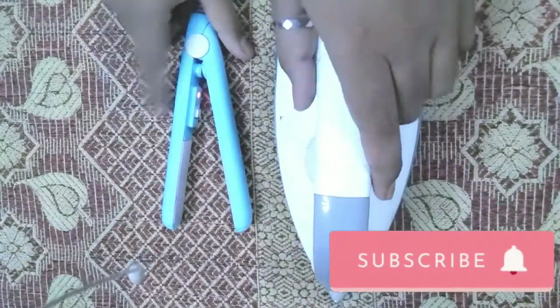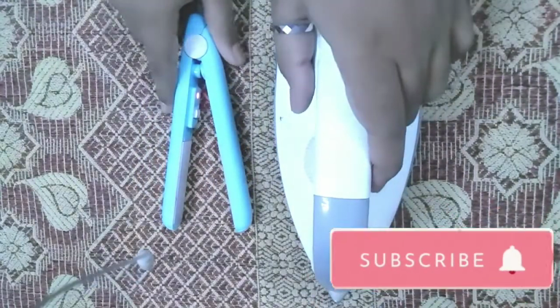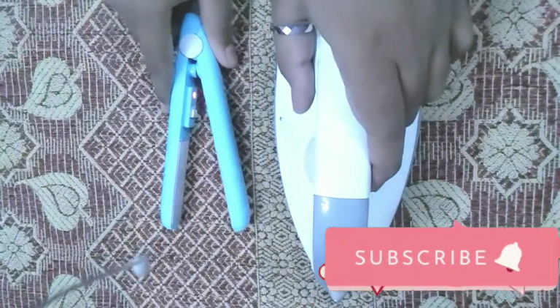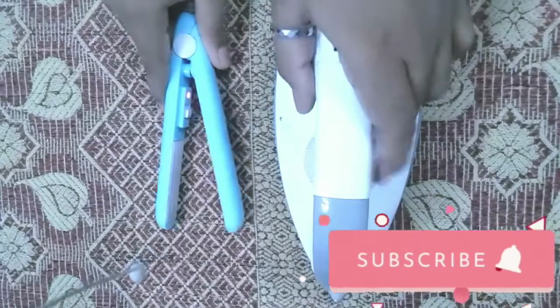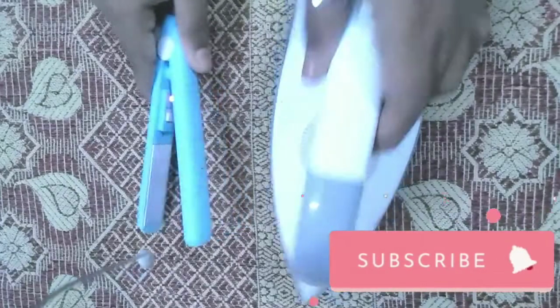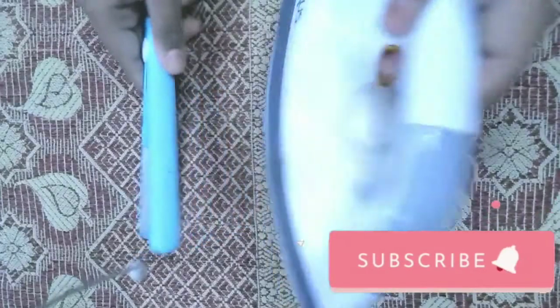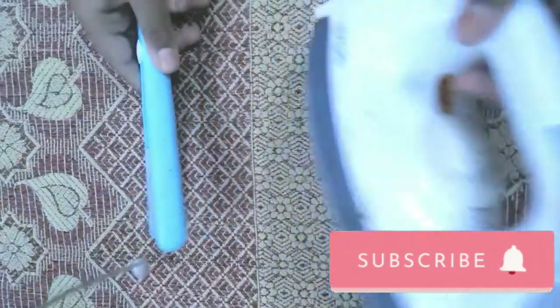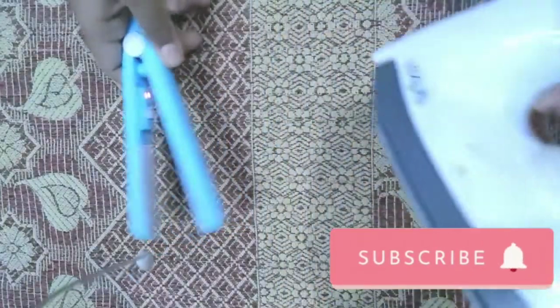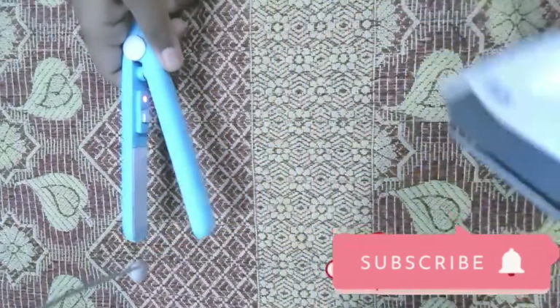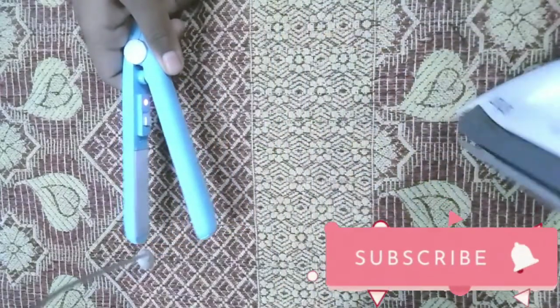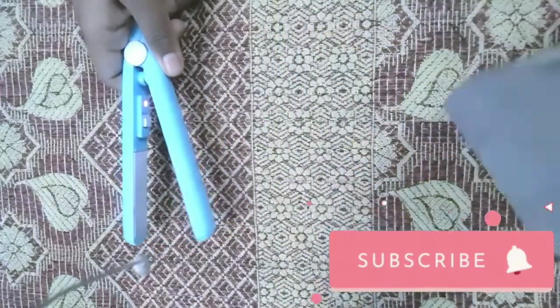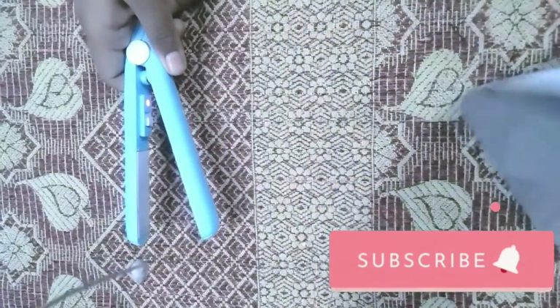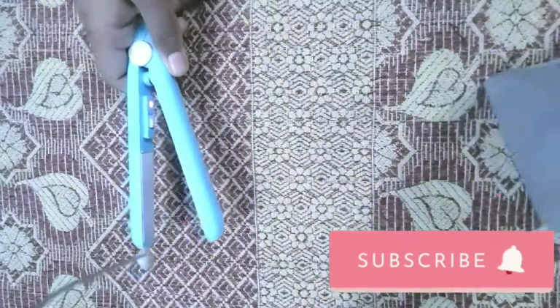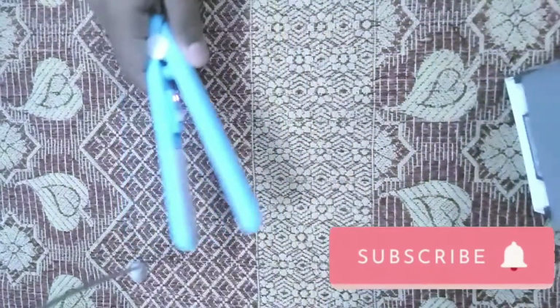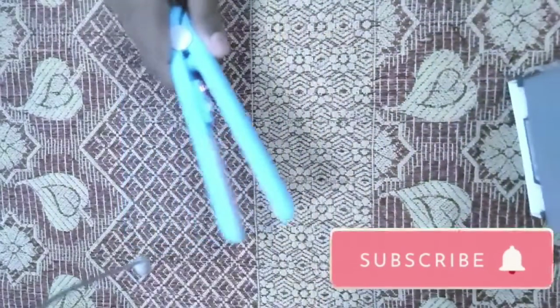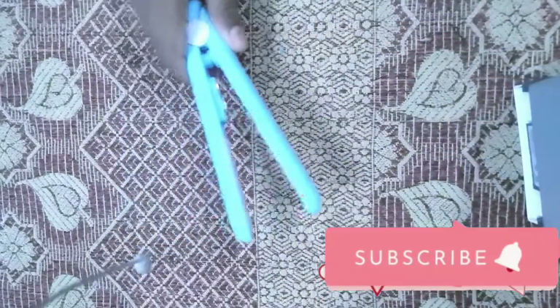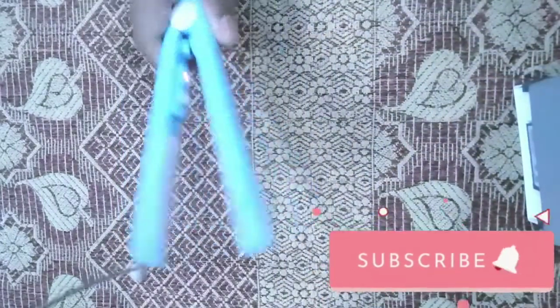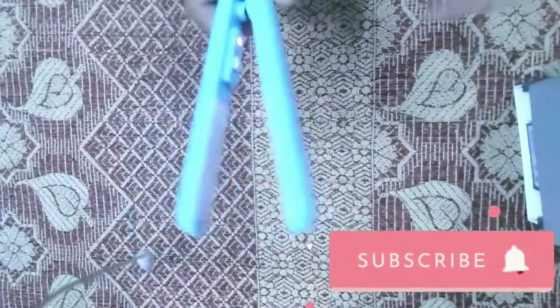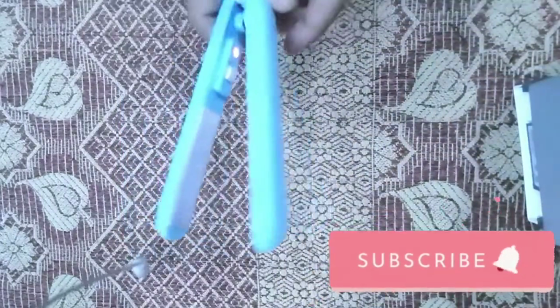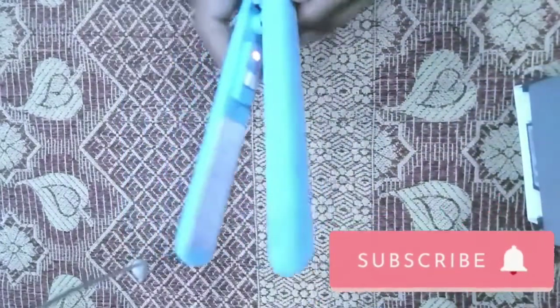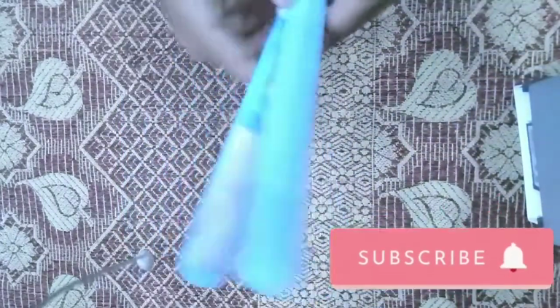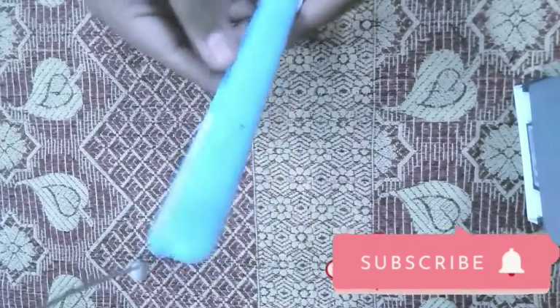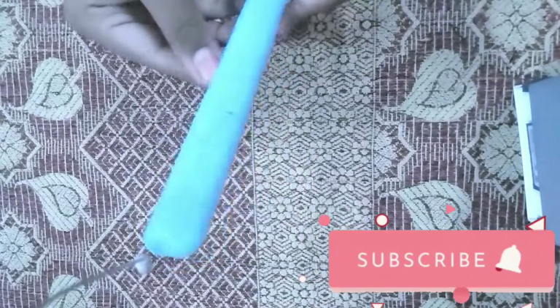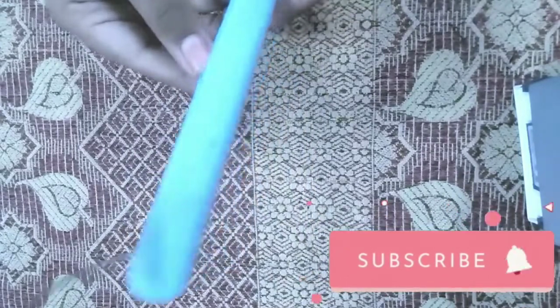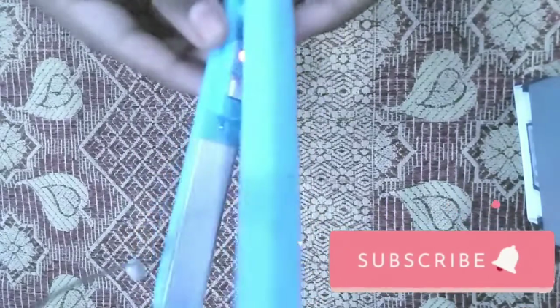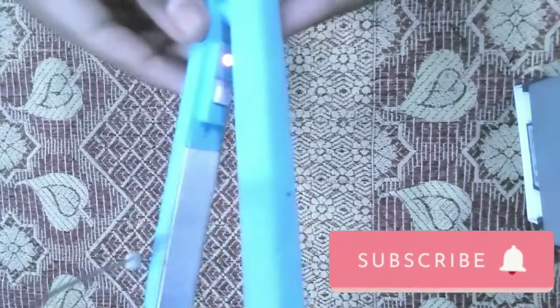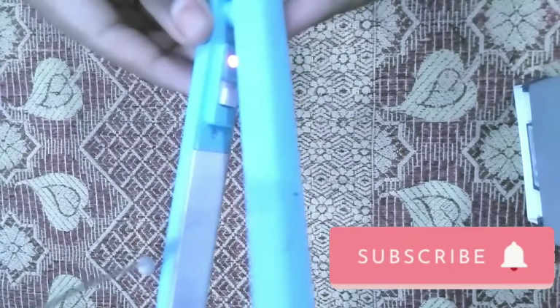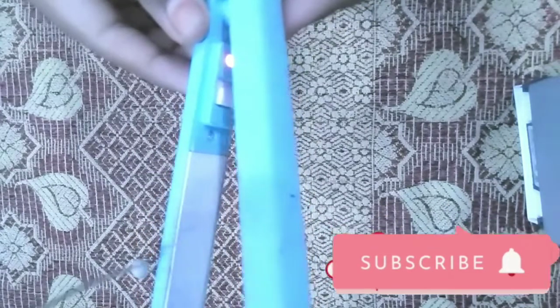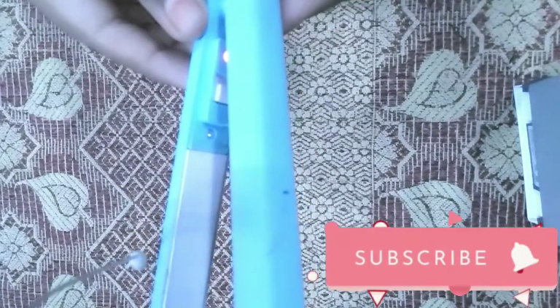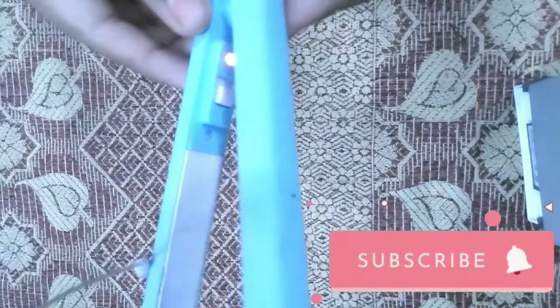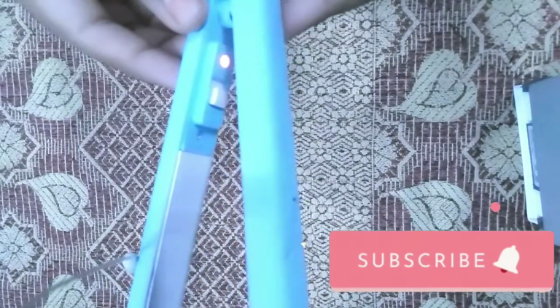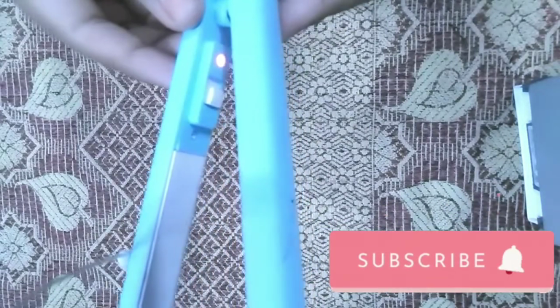We will check the iron box, and we can't iron it with any iron box — and so the hair straightener. I will show you the right area of the iron box.